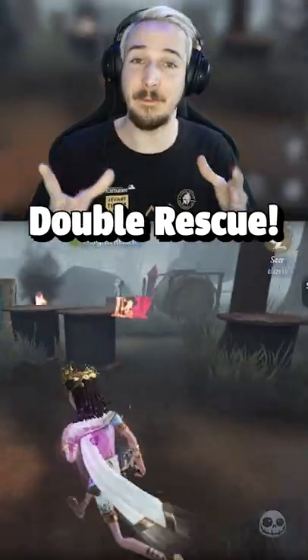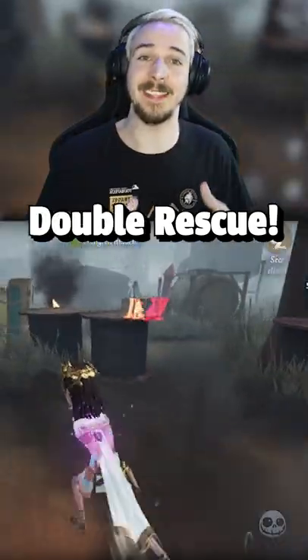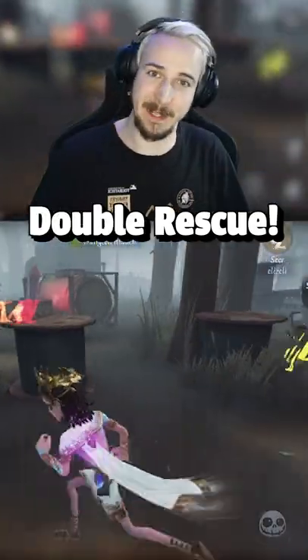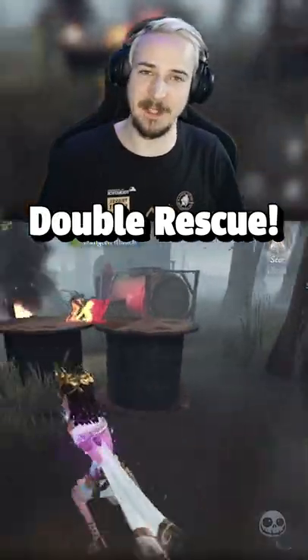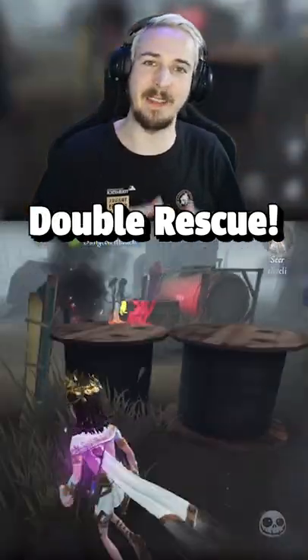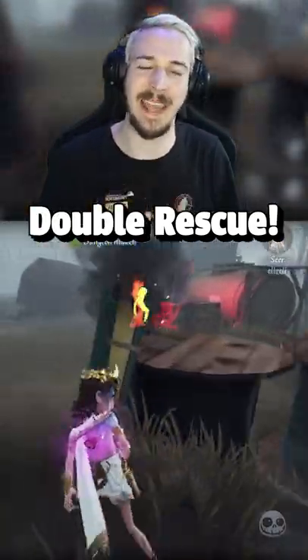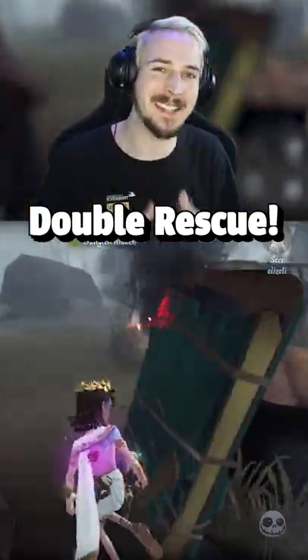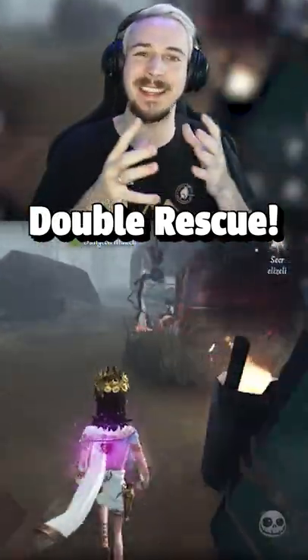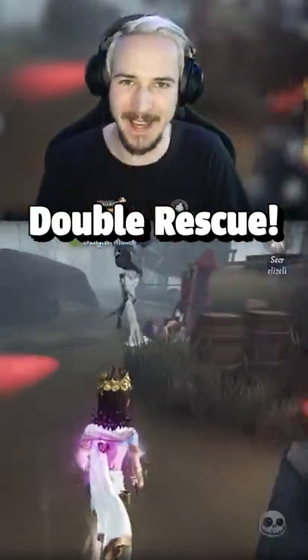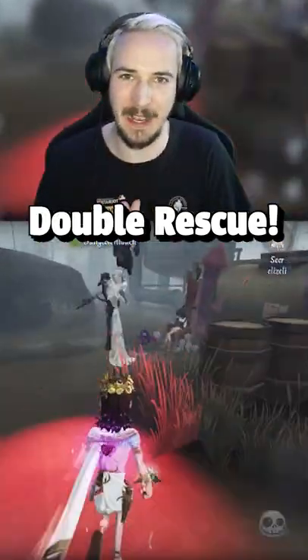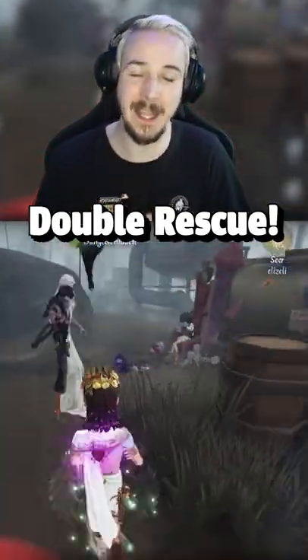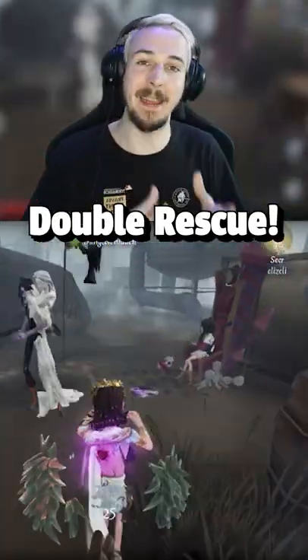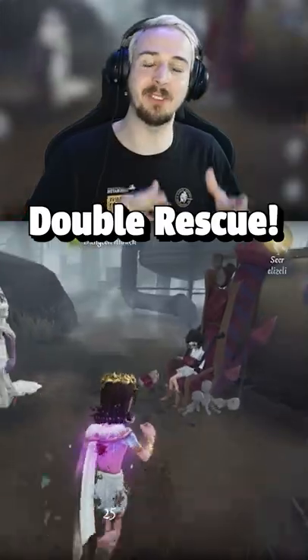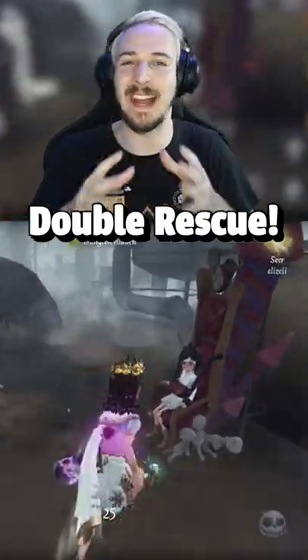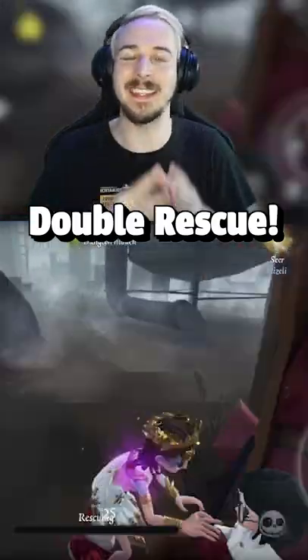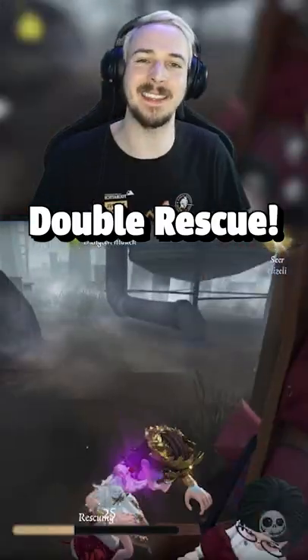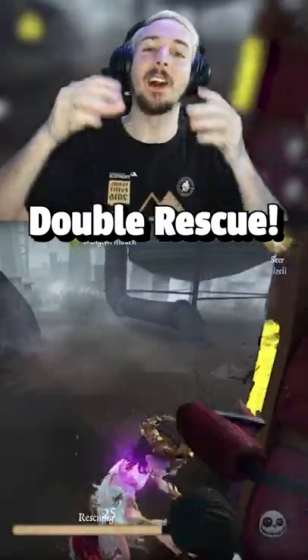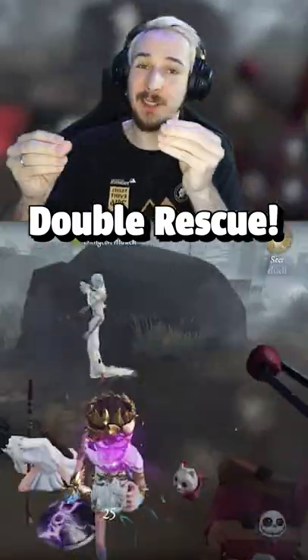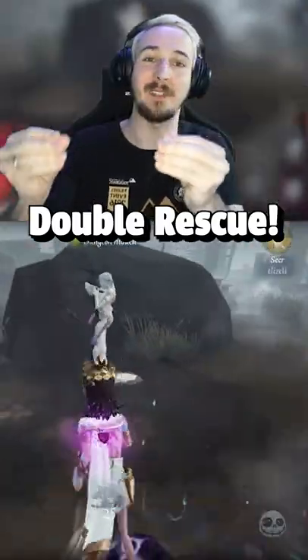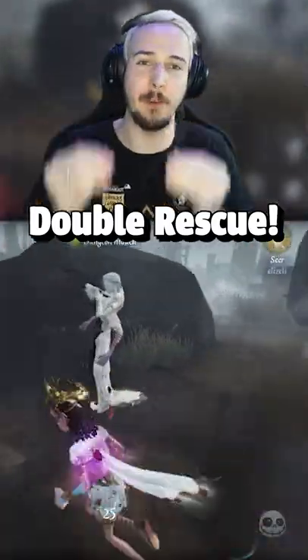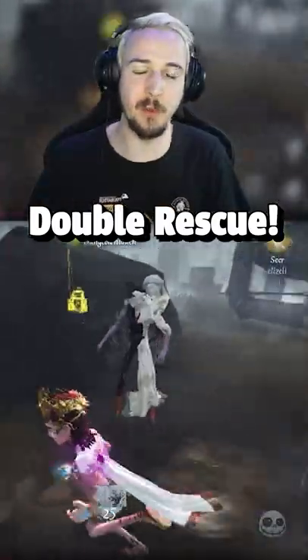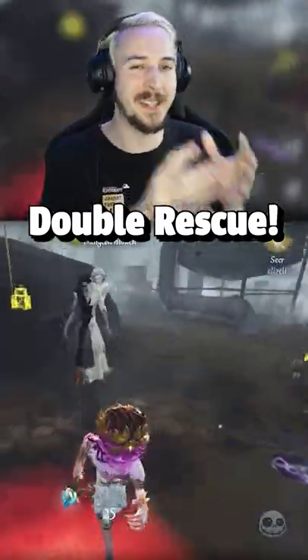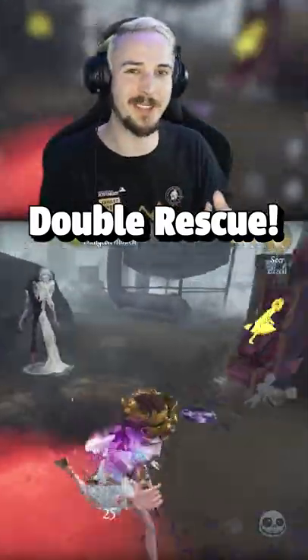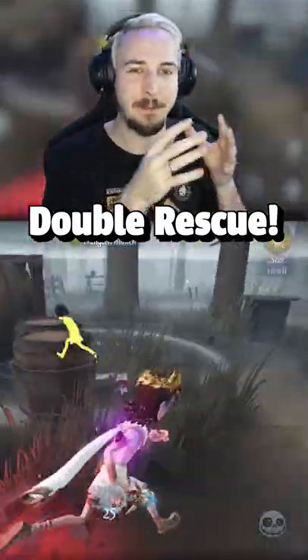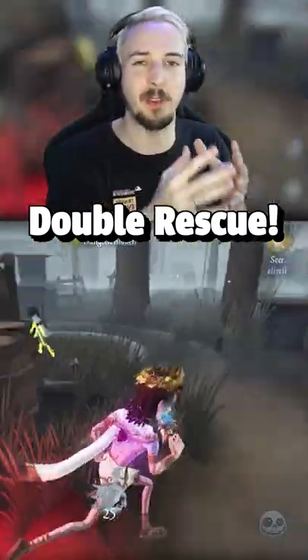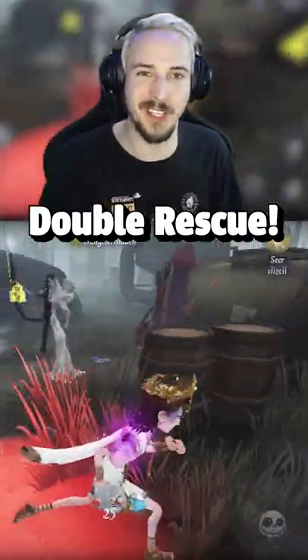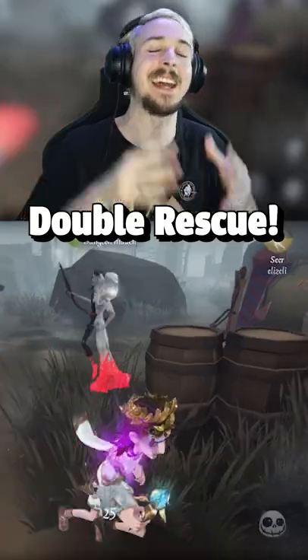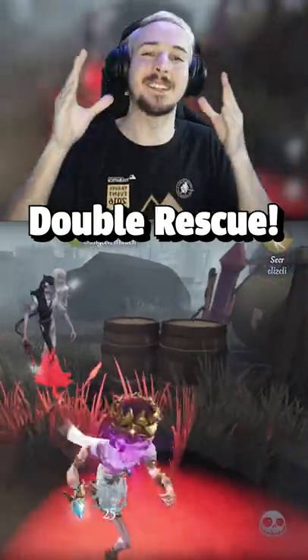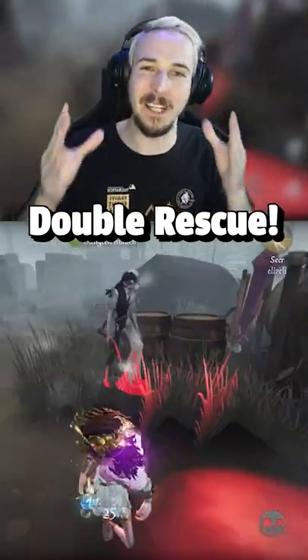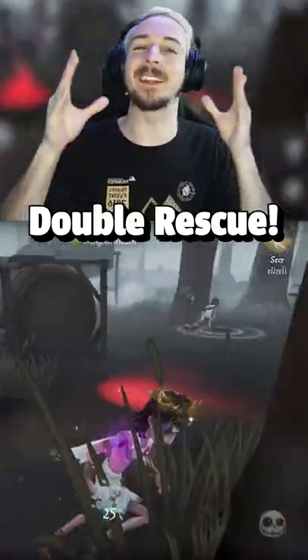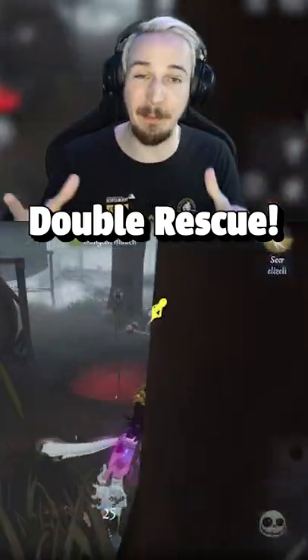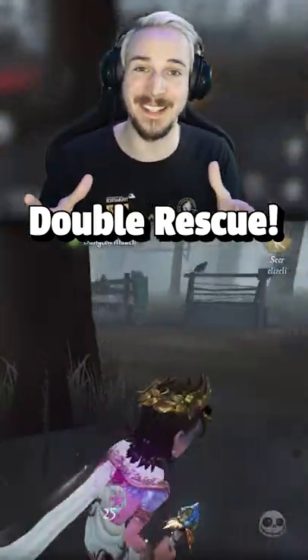If a Hunter is picking up a survivor to cancel out the attack recovery, make sure to stun that Hunter, rescue the survivor from the balloon, and rescue your teammate from the rocket chair. Super quick double rescue.